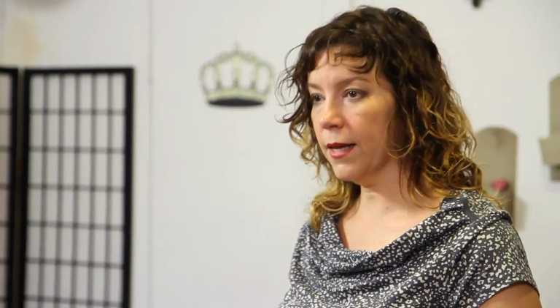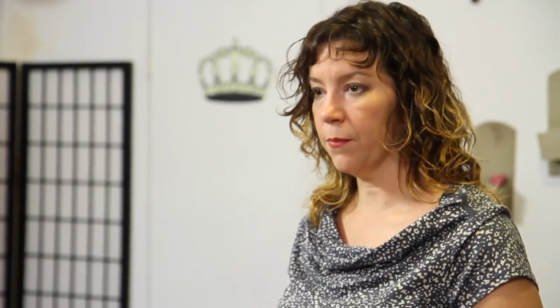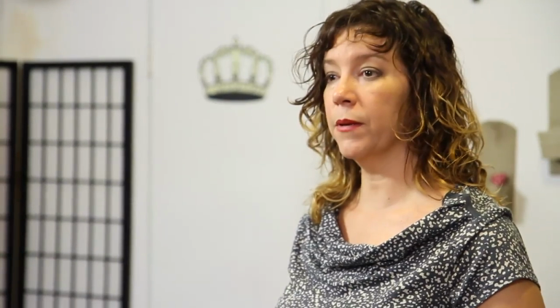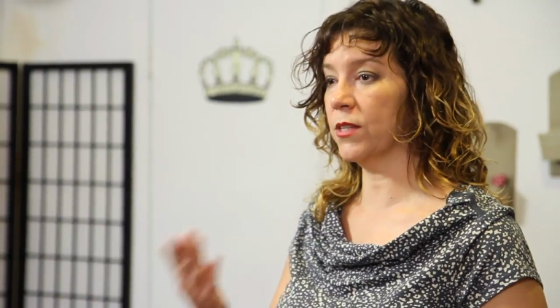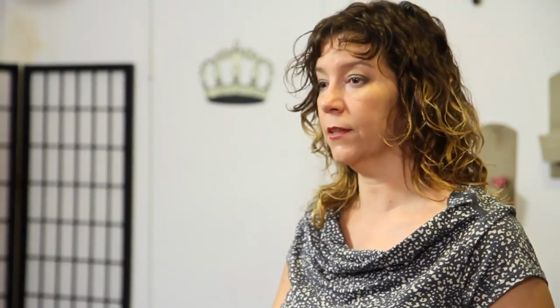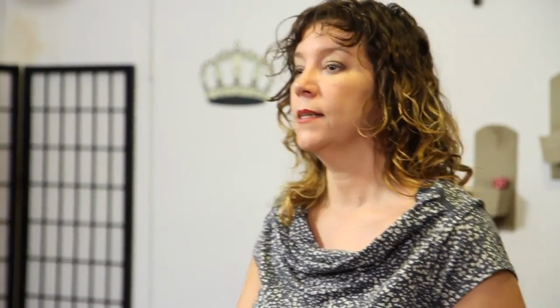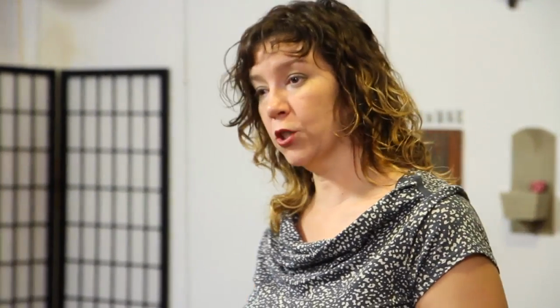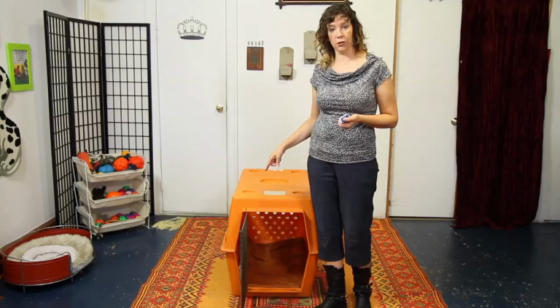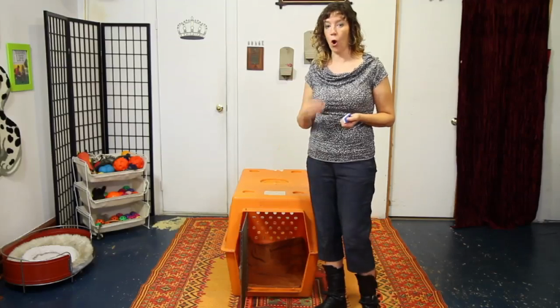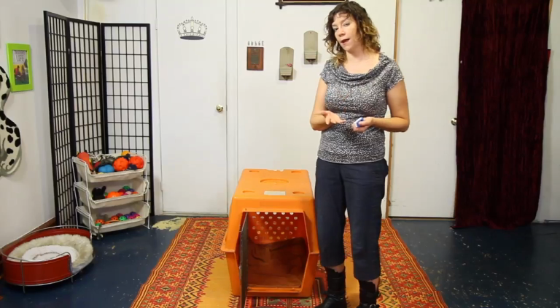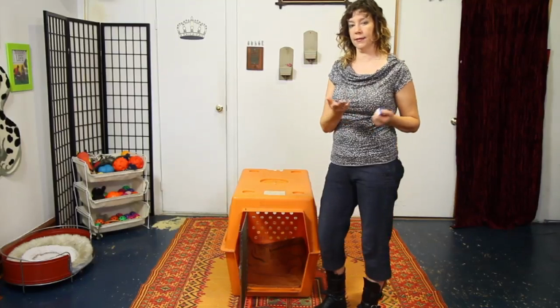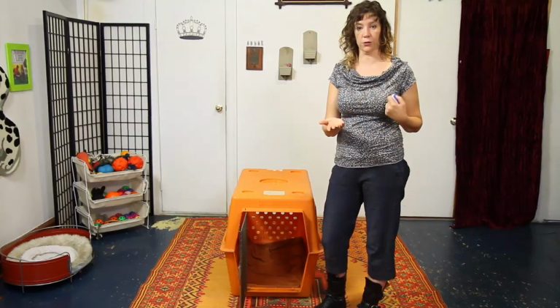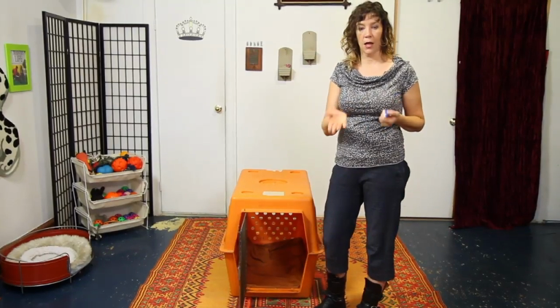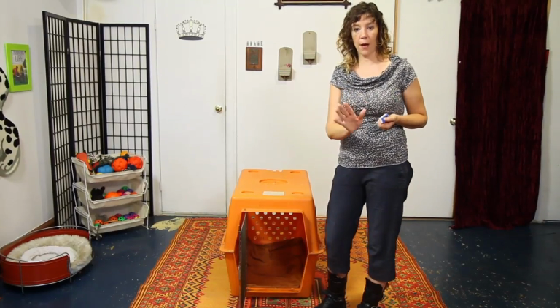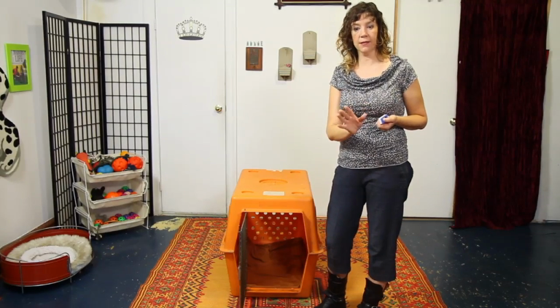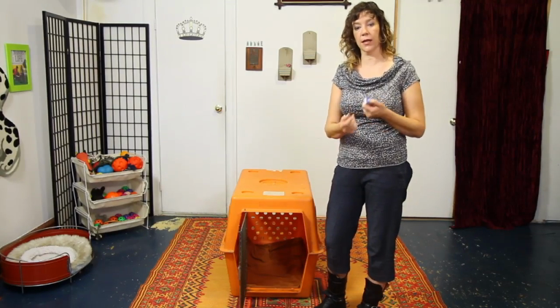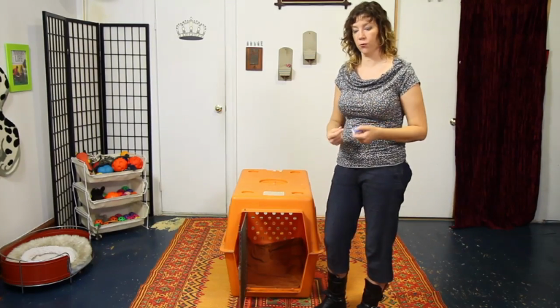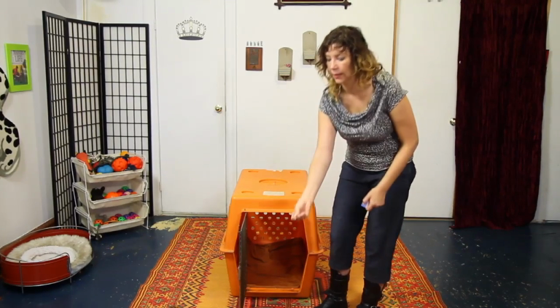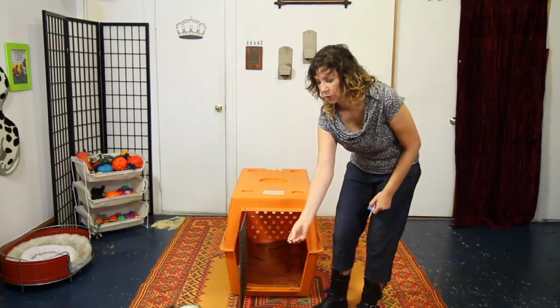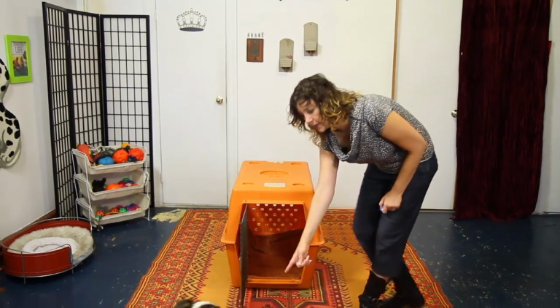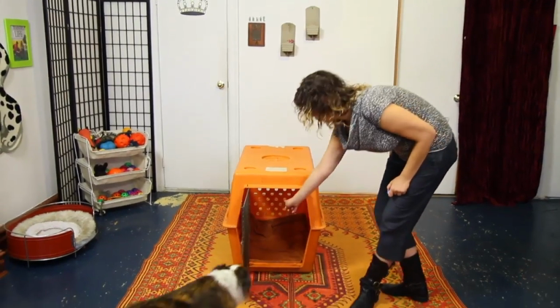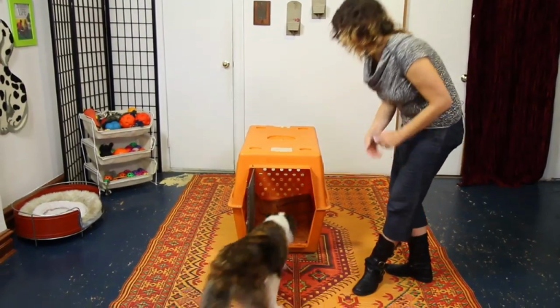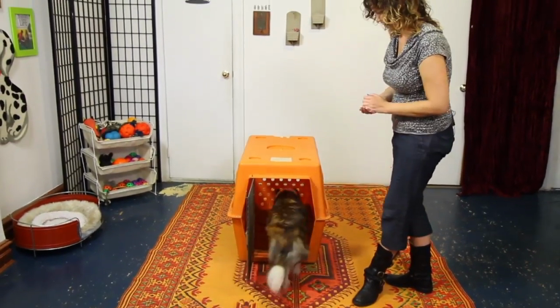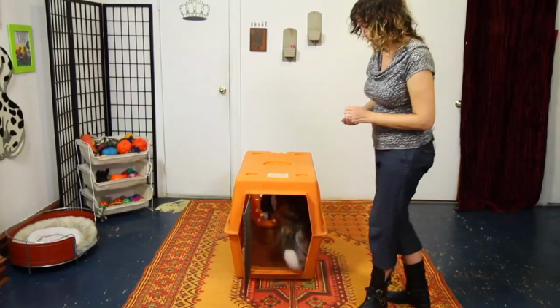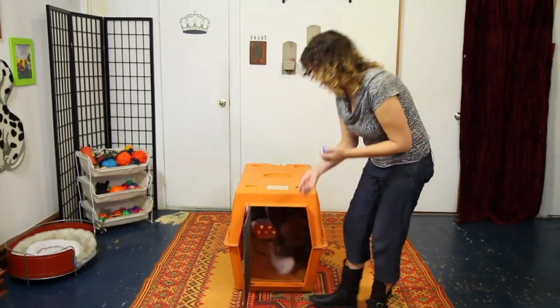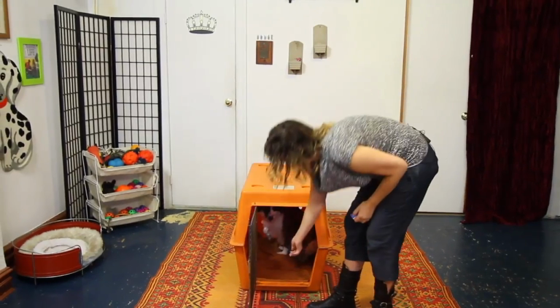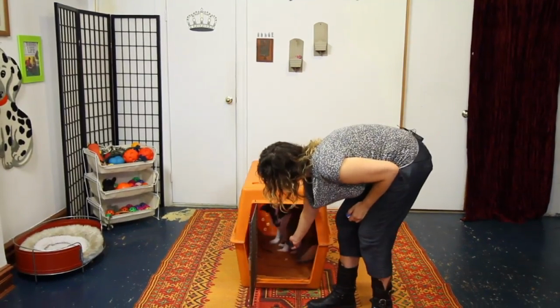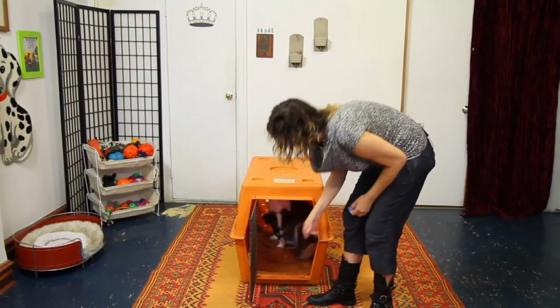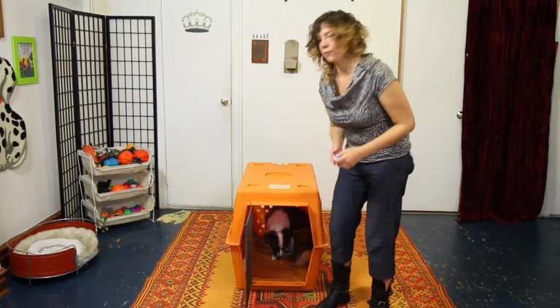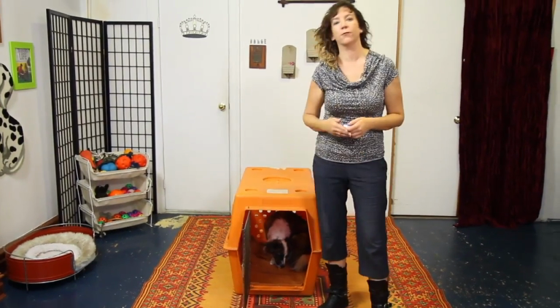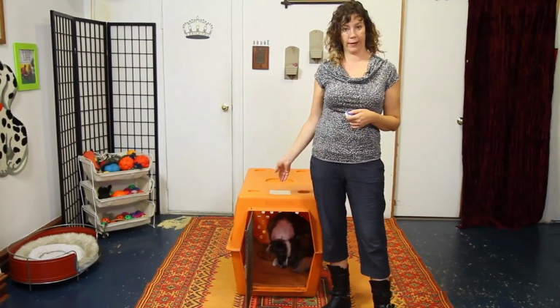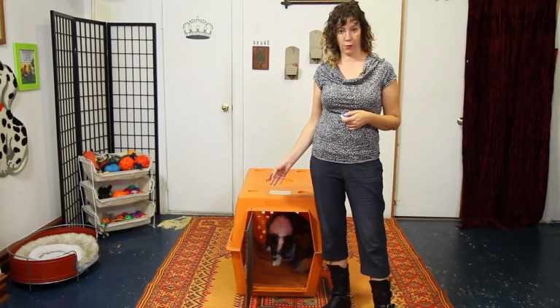In the next step, I'm going to be using a signal to send her into the crate, almost exactly like I did with the treat, but now my hand is empty and I'm going to throw the treat in afterwards. 'Bandit, go to your crate.' And then there's my treat after the fact for her going into the crate.